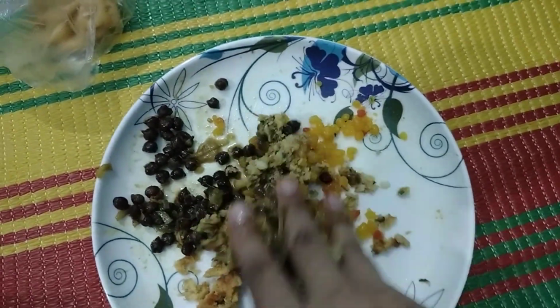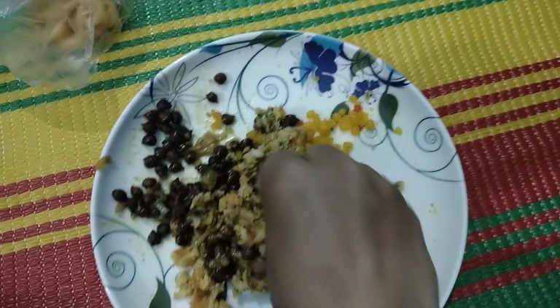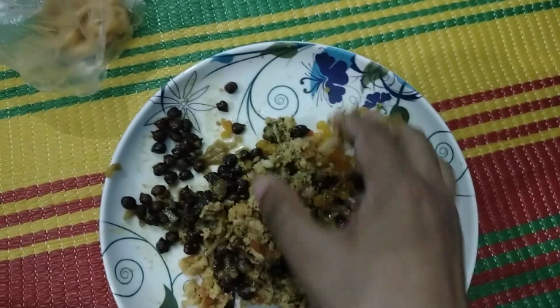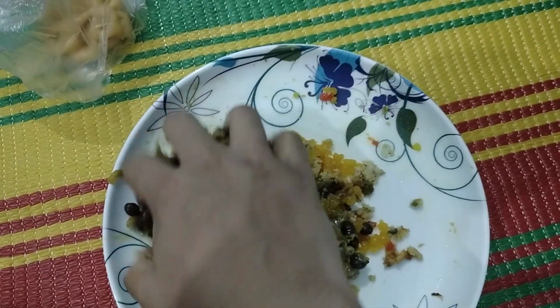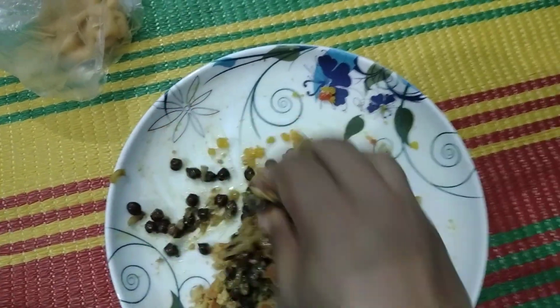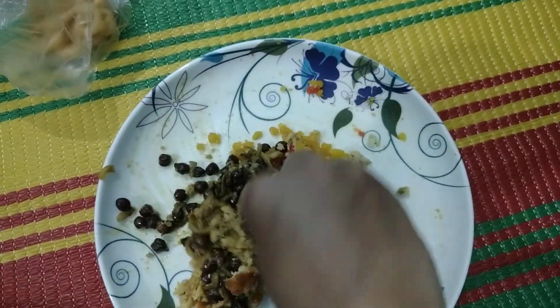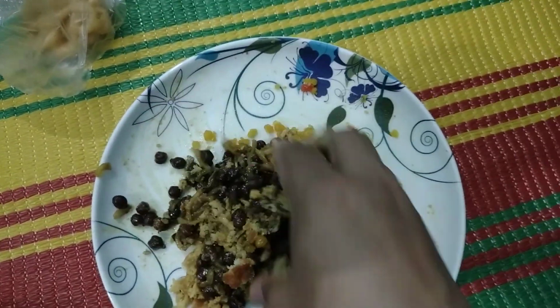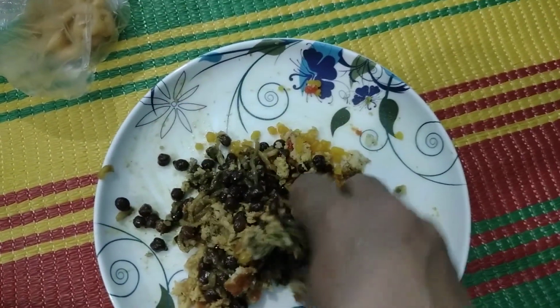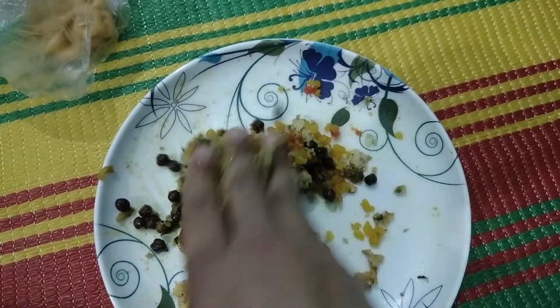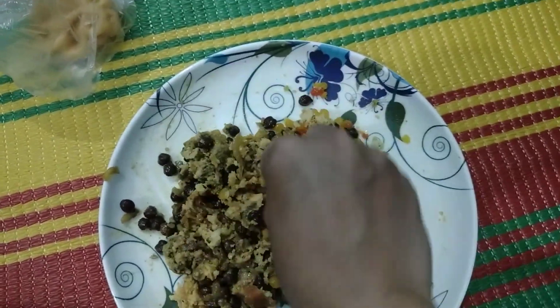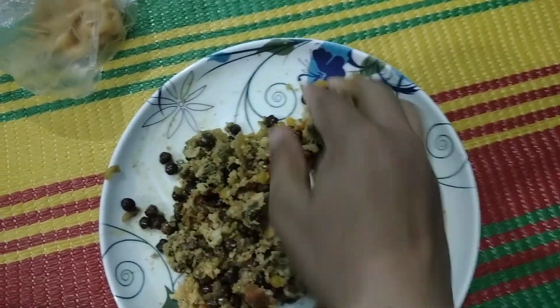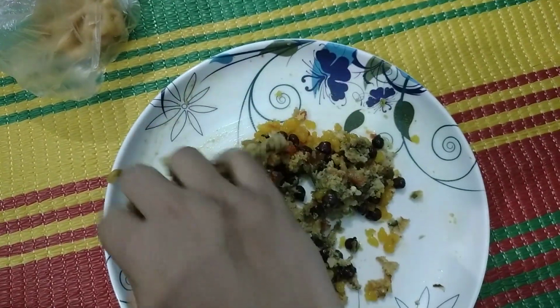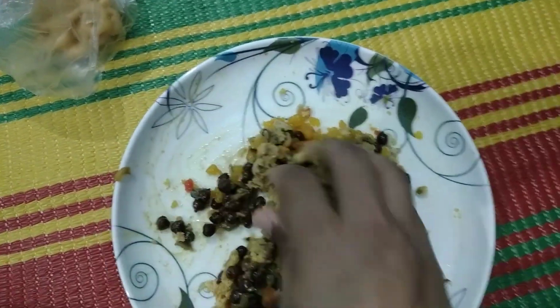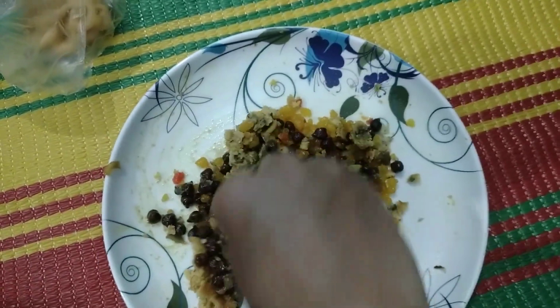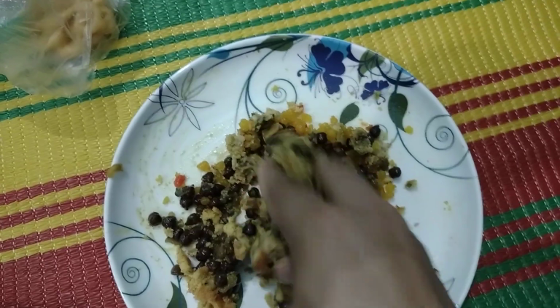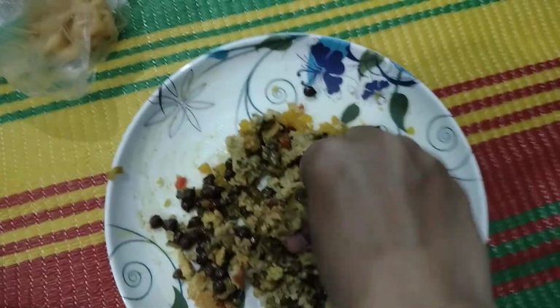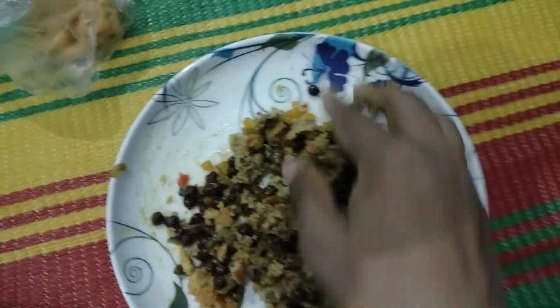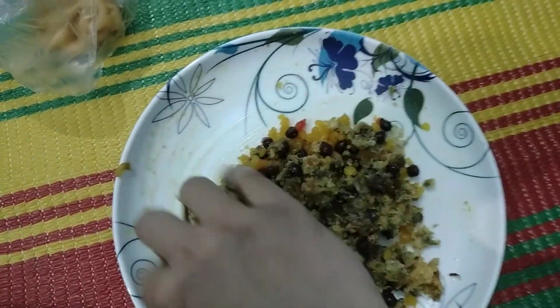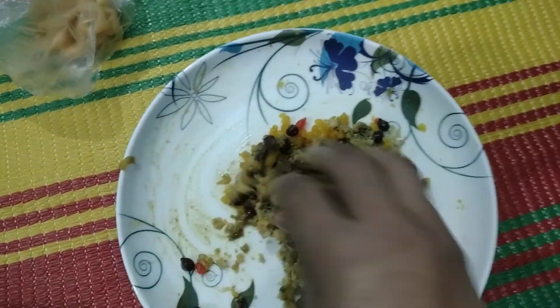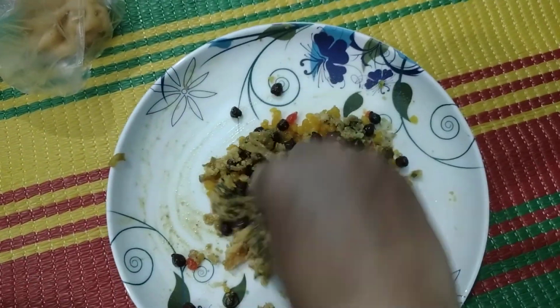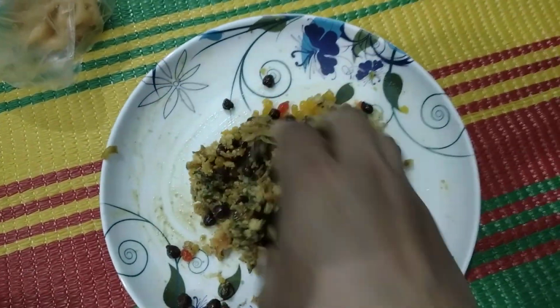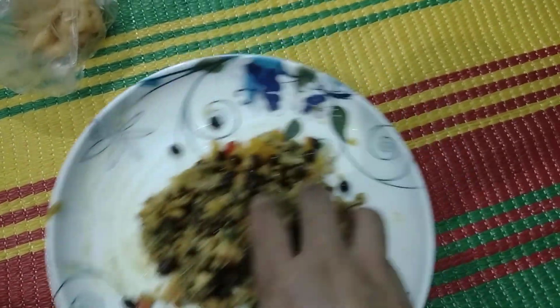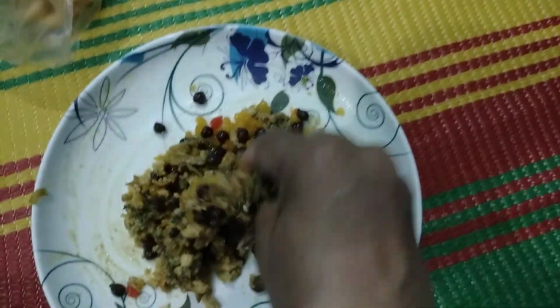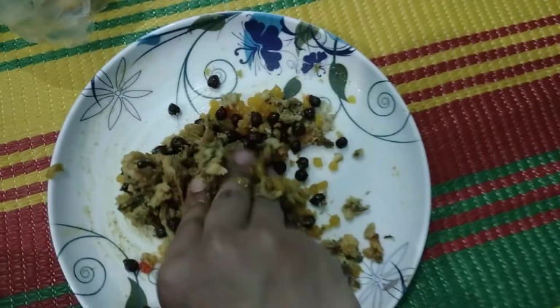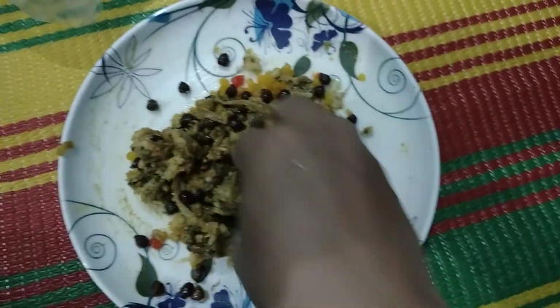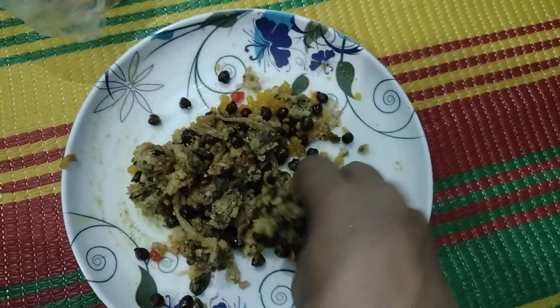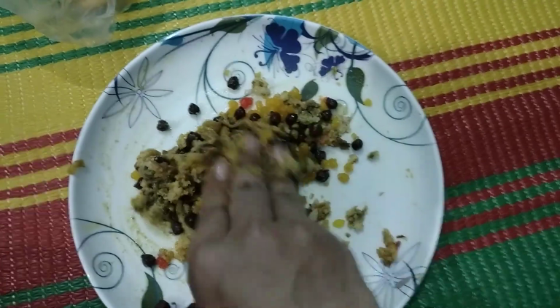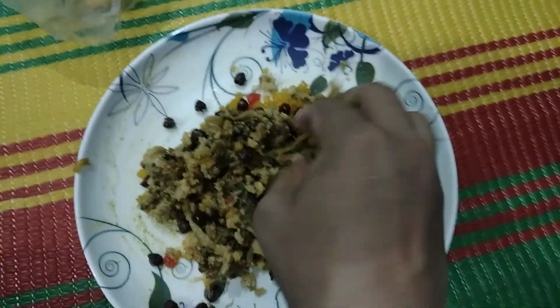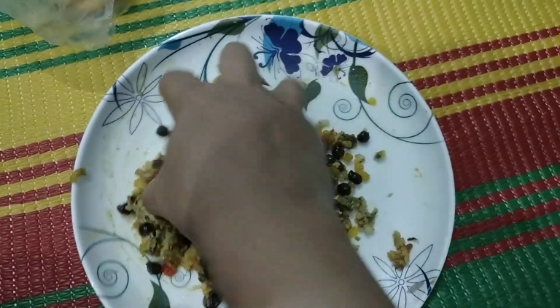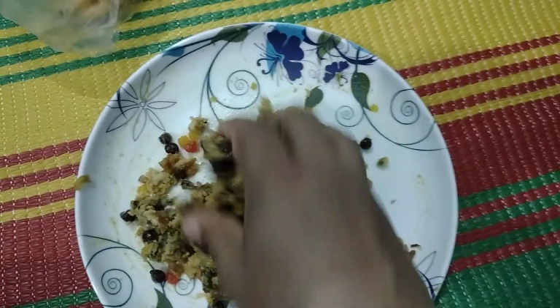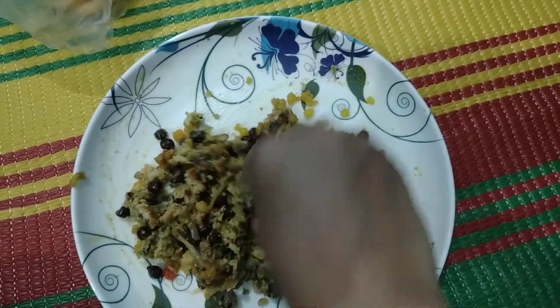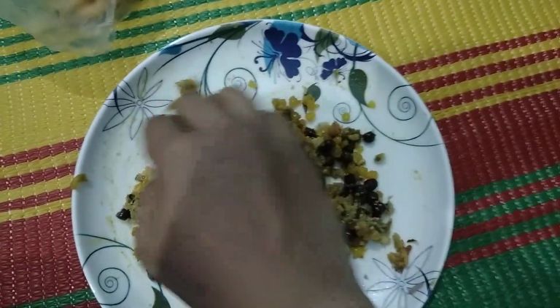After that I have to mix all of them together so that it forms a homogeneous mixture. This is the dough or format for making the traditional Bengali iftar.